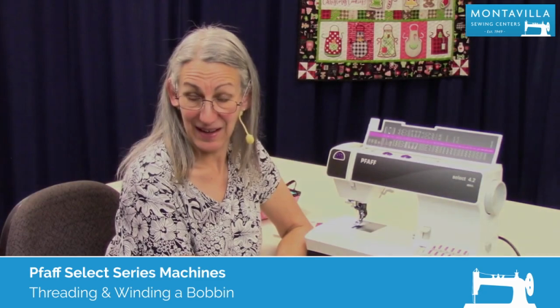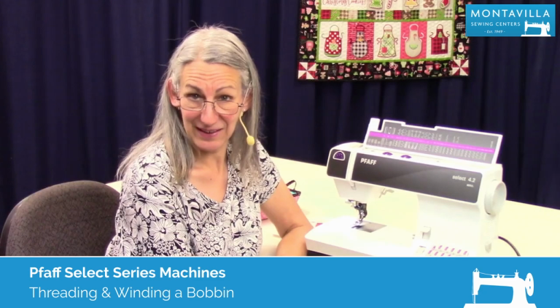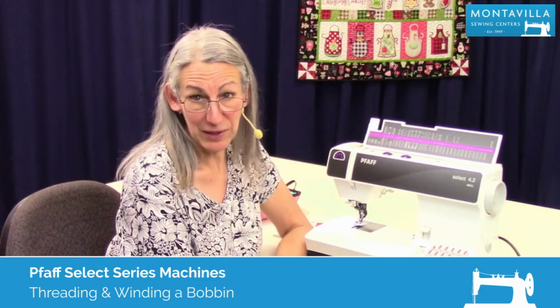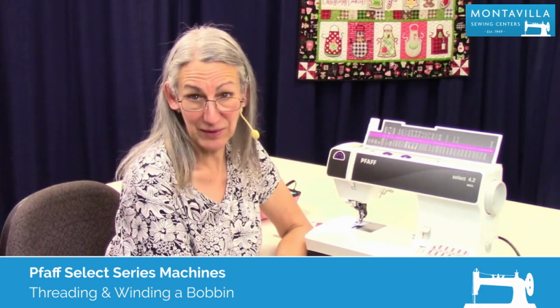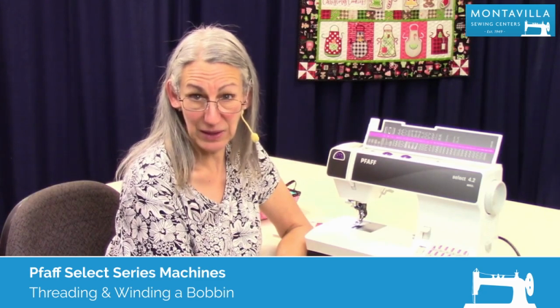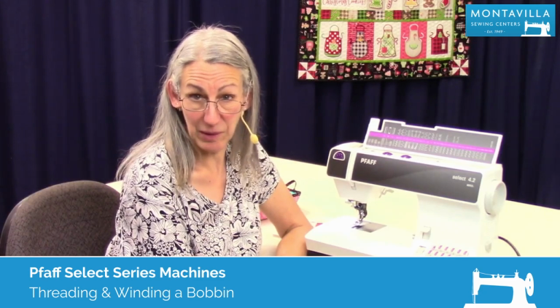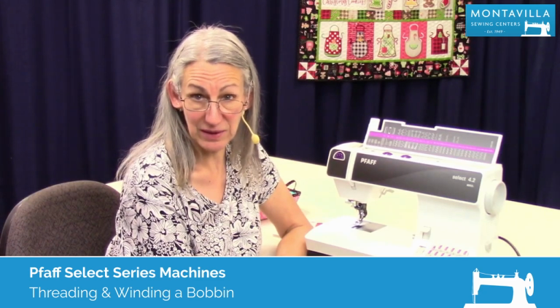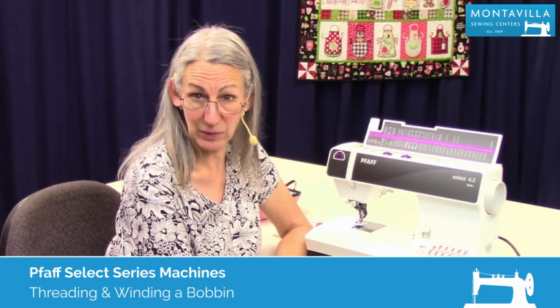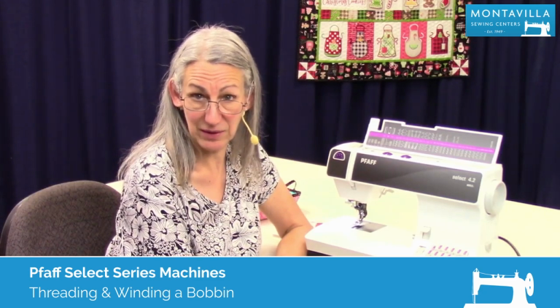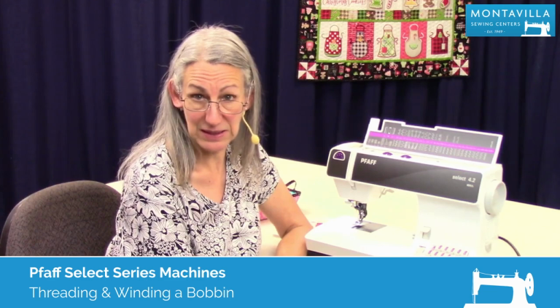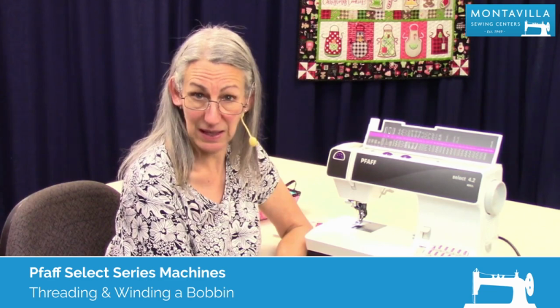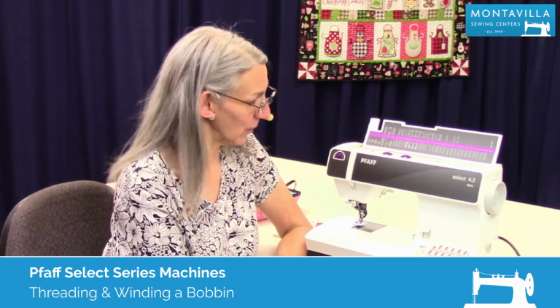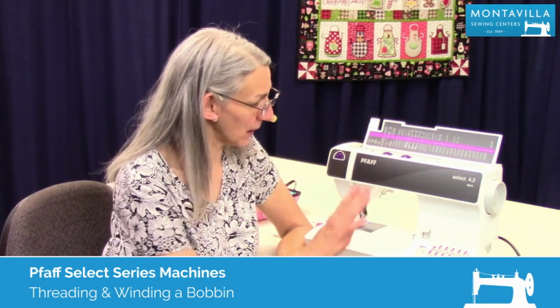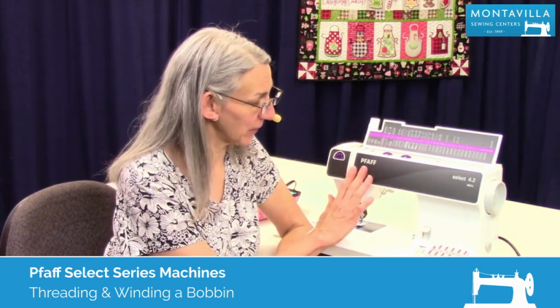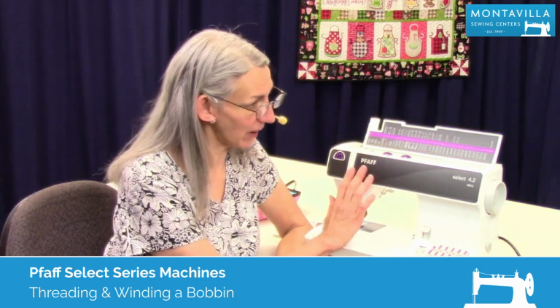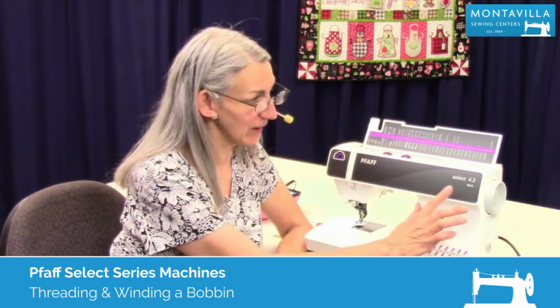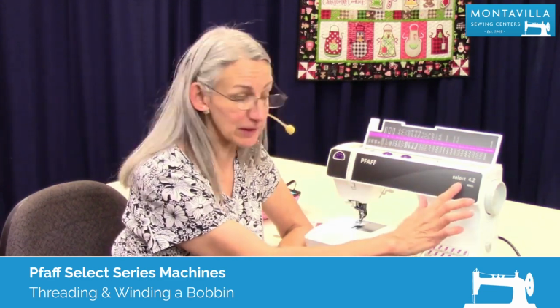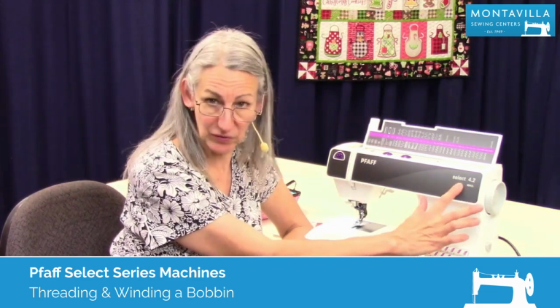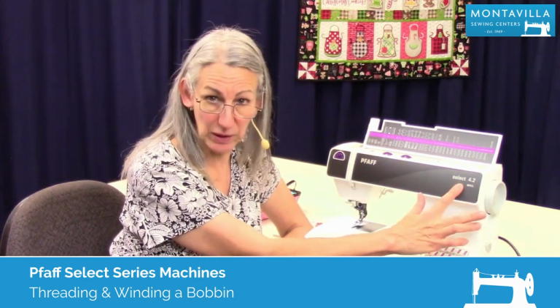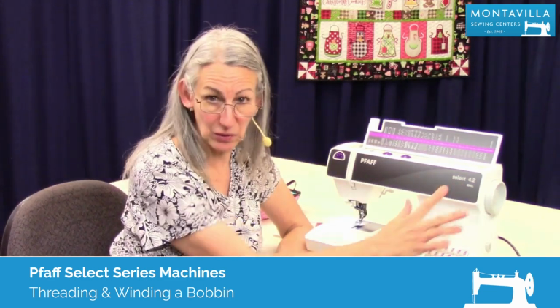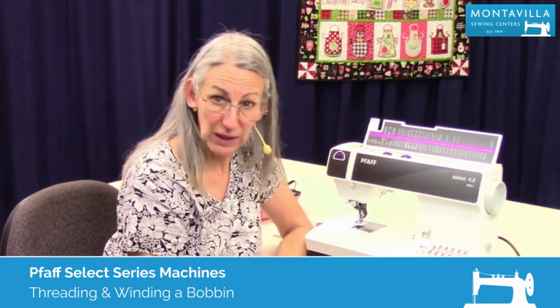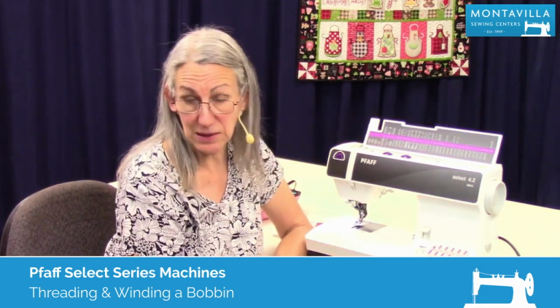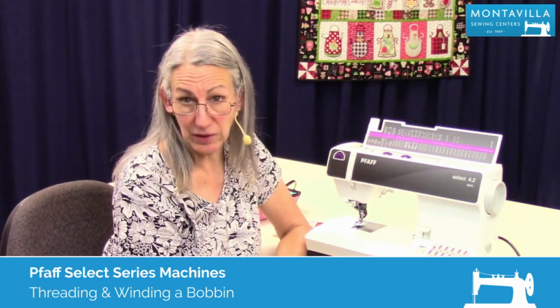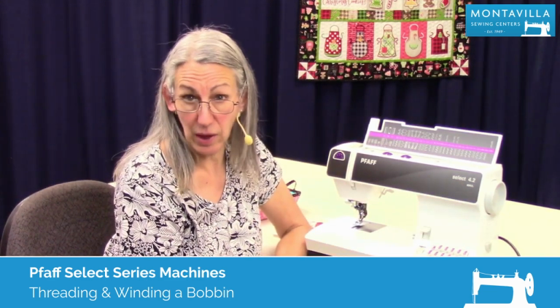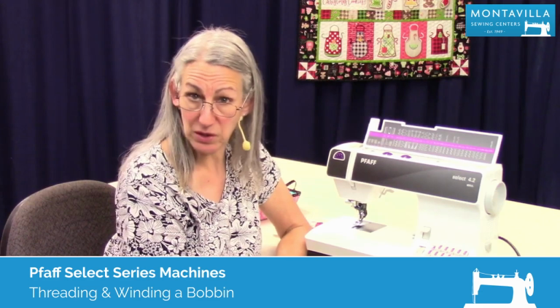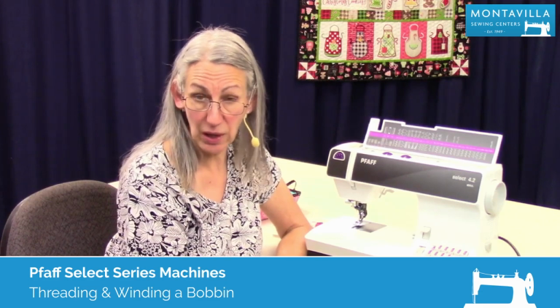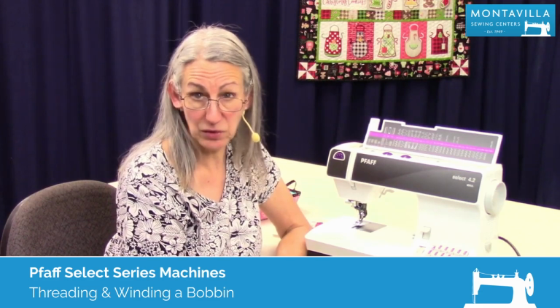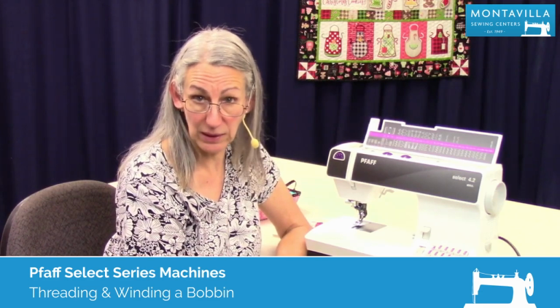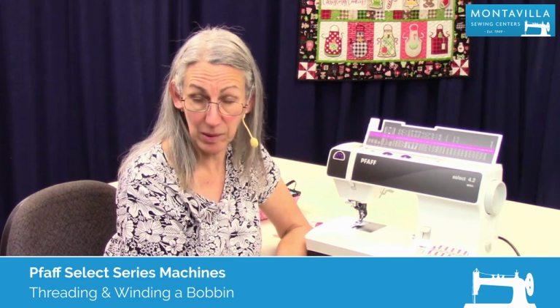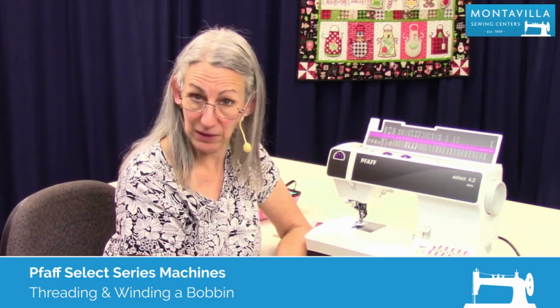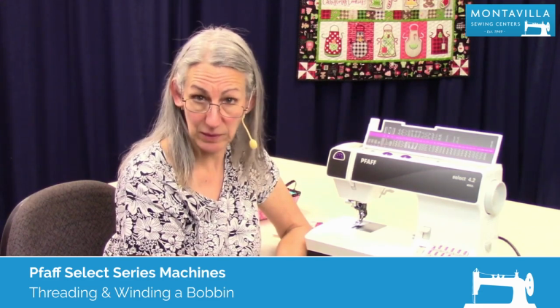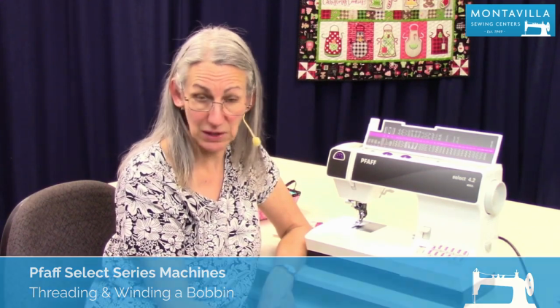Hi, I'm Karen. We're here at Montevilla Sewing Center and today we're talking about the Faf Select 4.2. In this video I'm going to show you how to wind the bobbin and thread the machine.